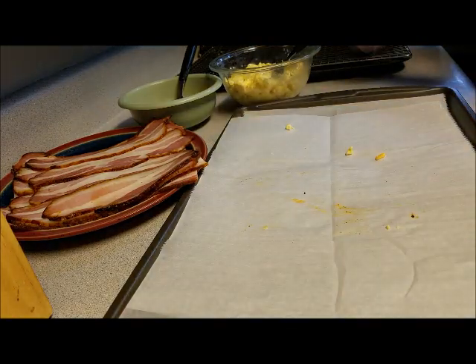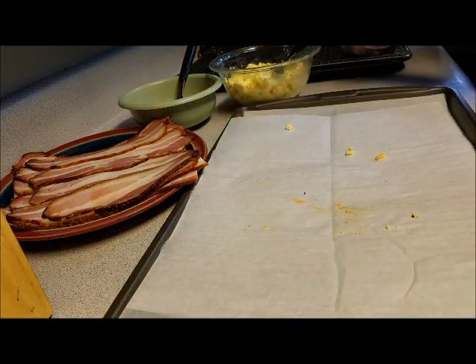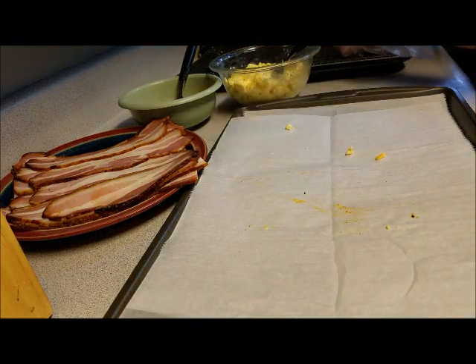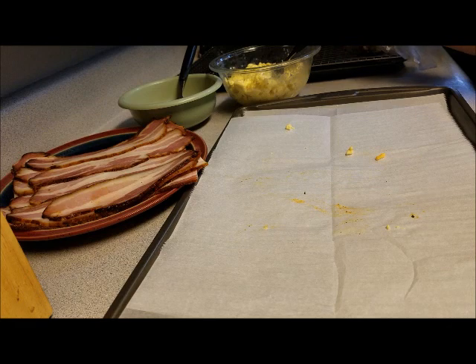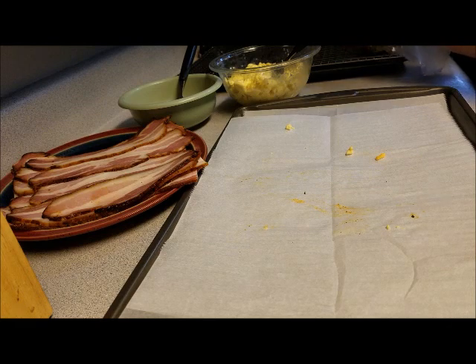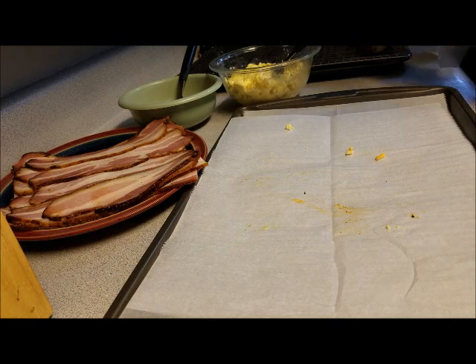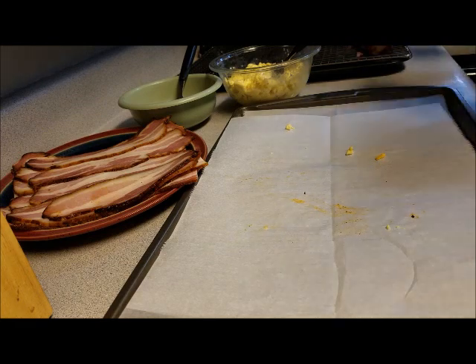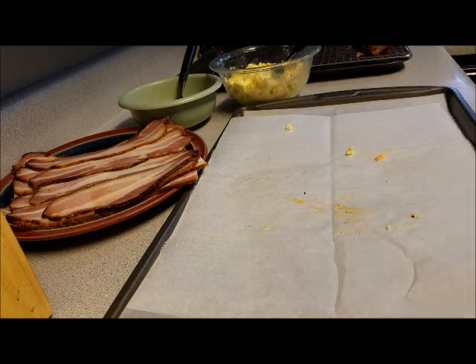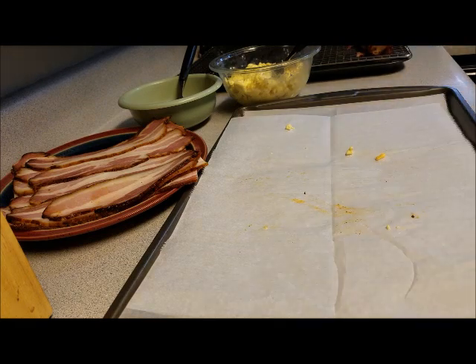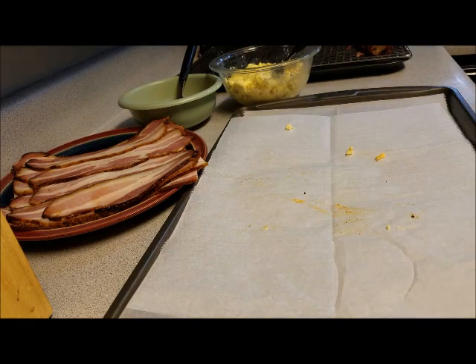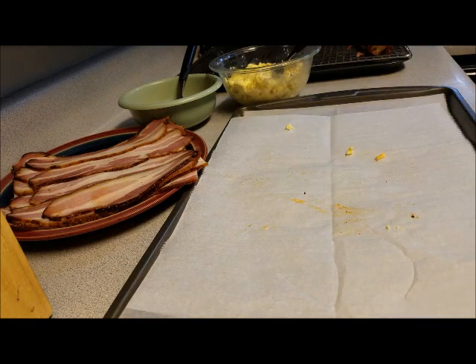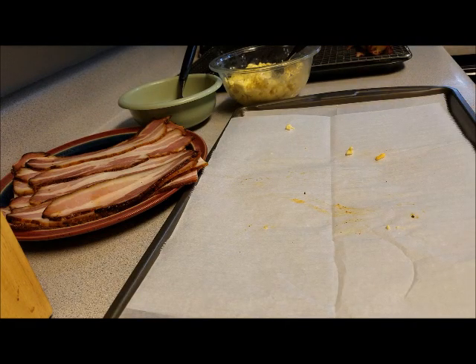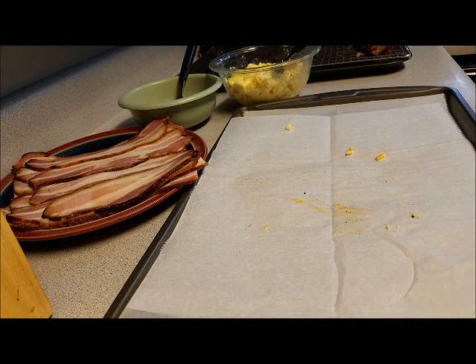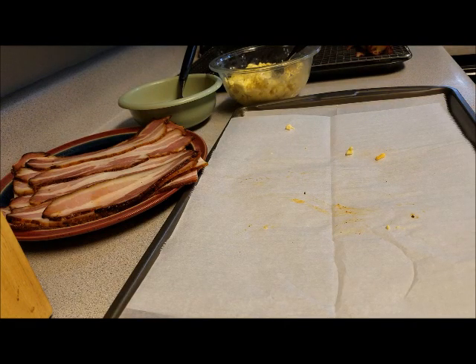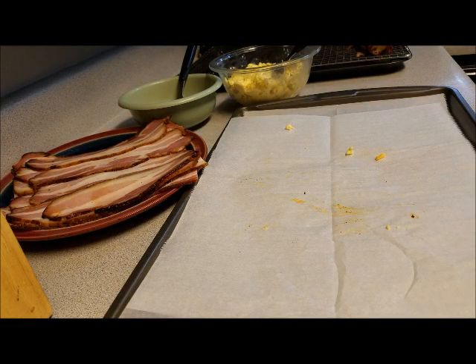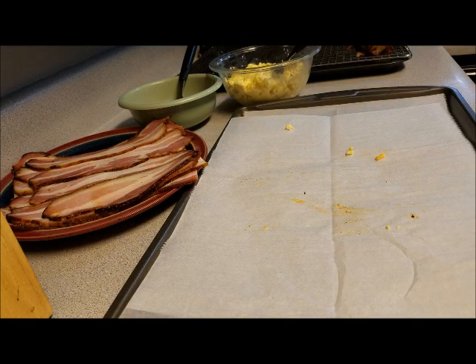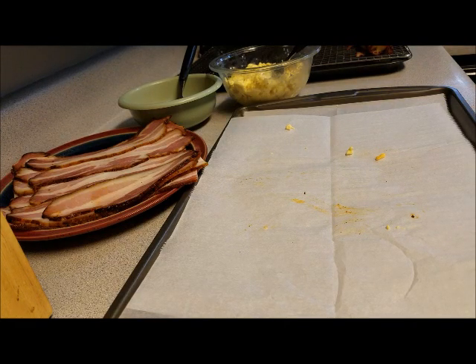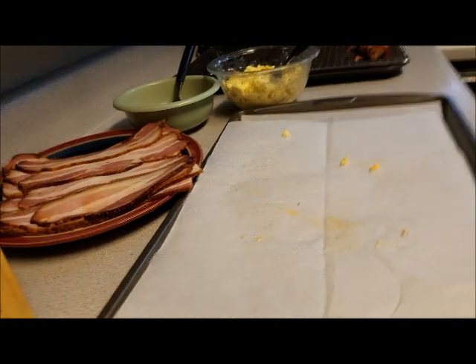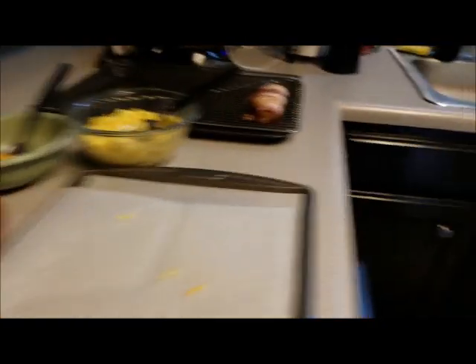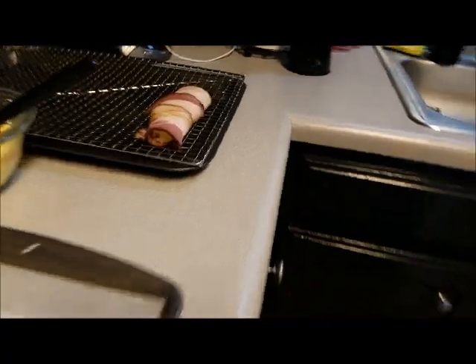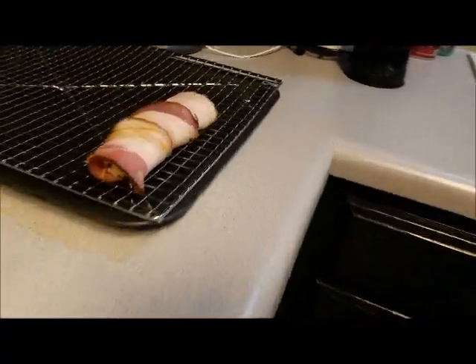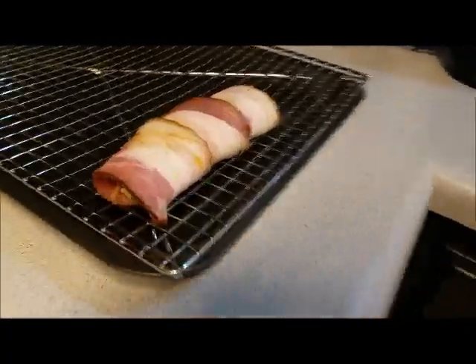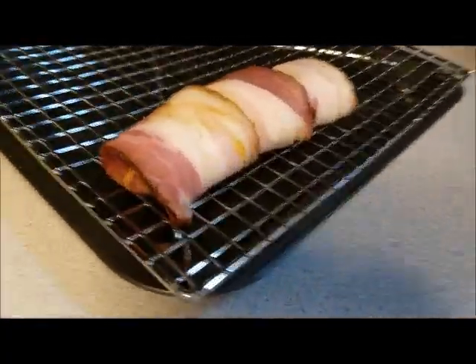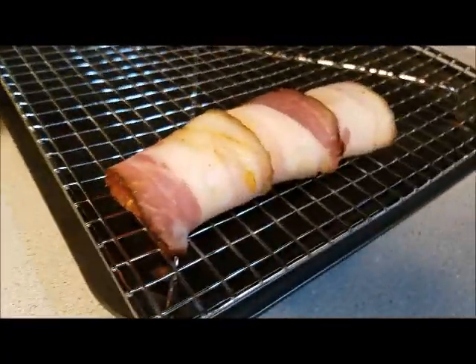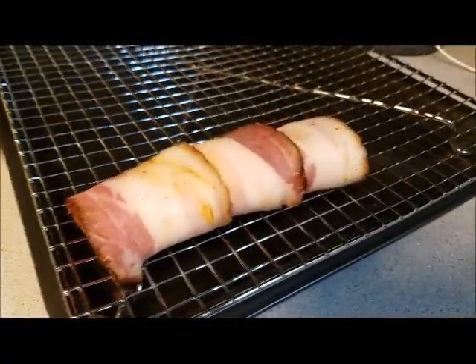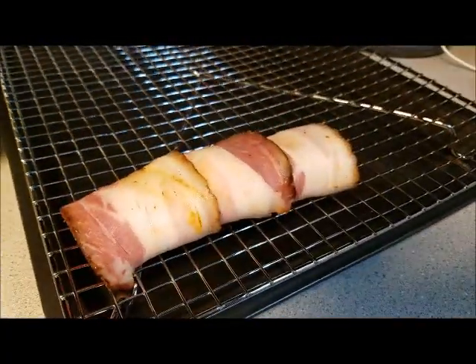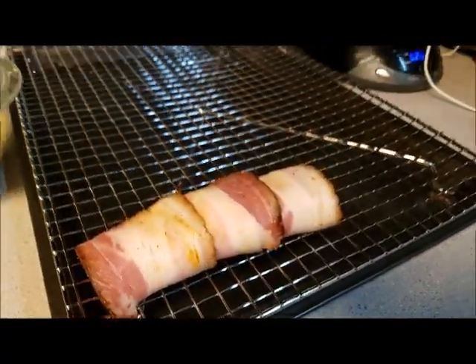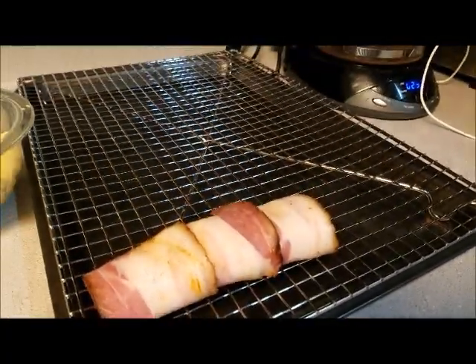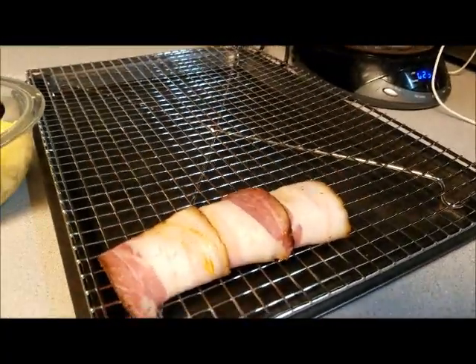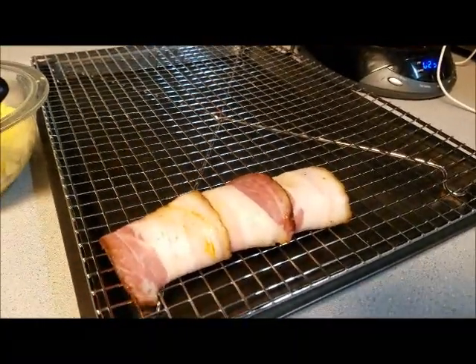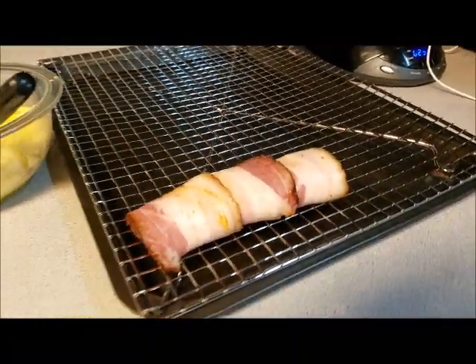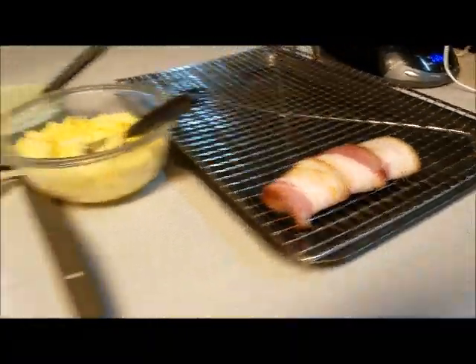I'm going to put it over here on my rack. We put it right here on the rack, and I'm going to roll some more and I'll be back in just a minute.